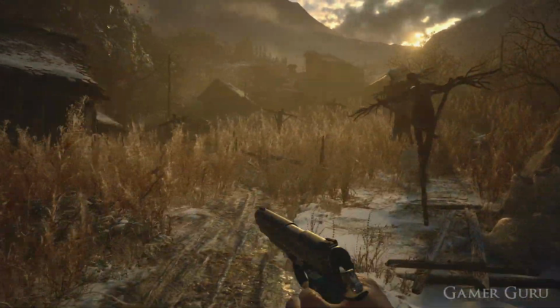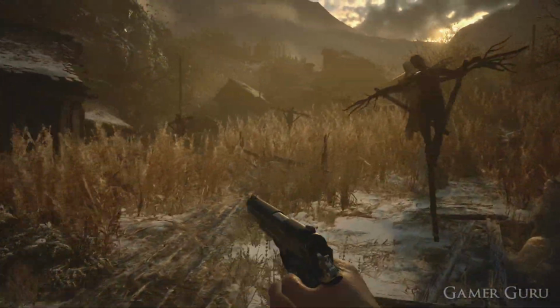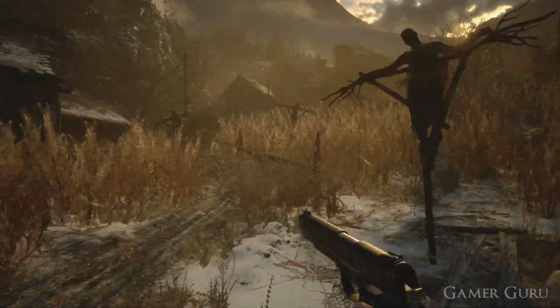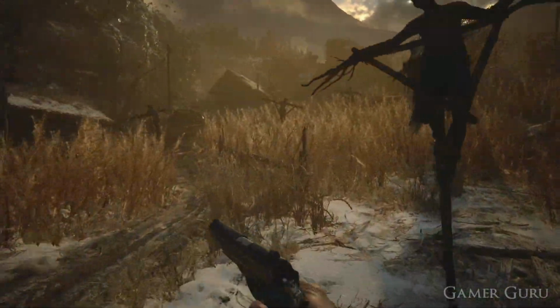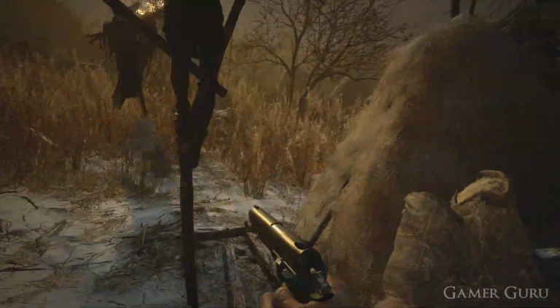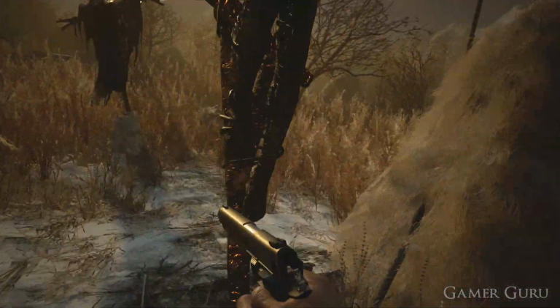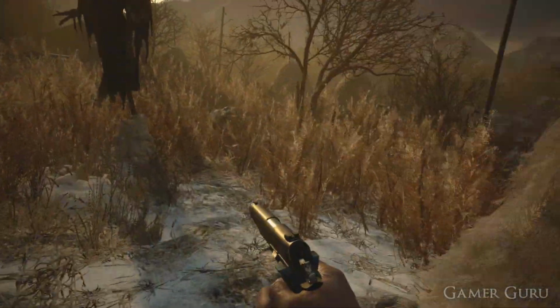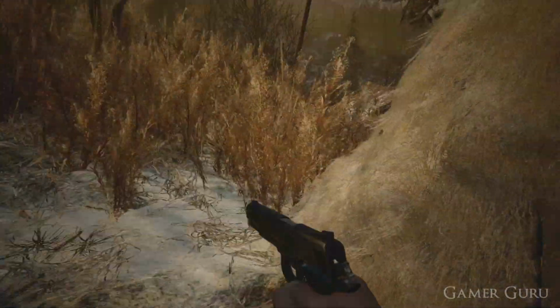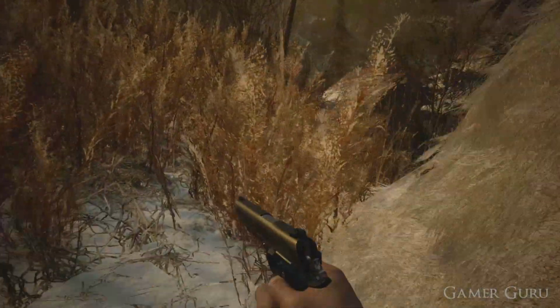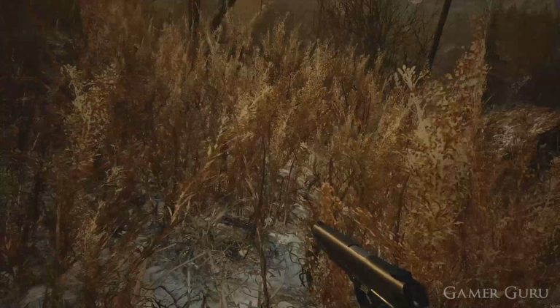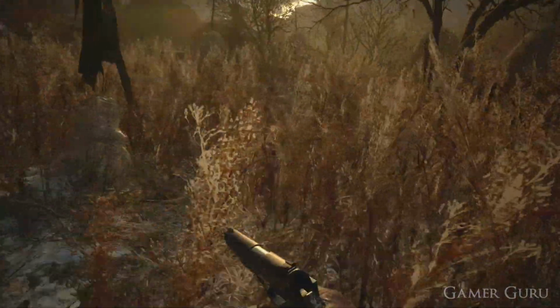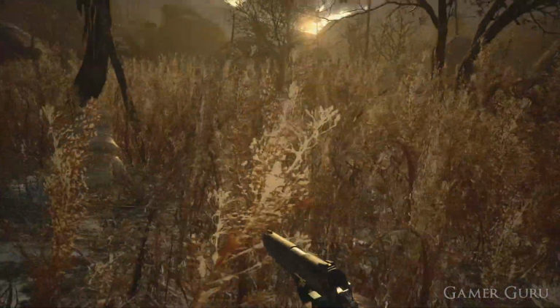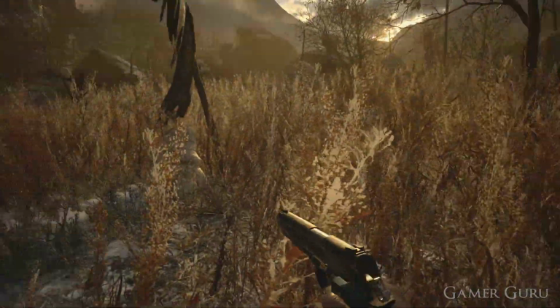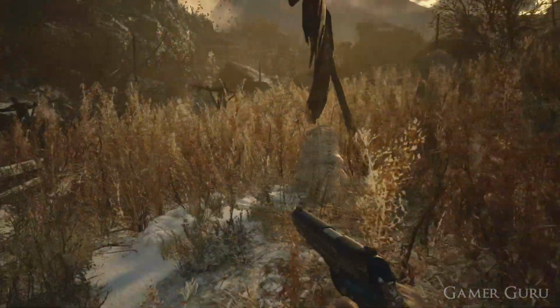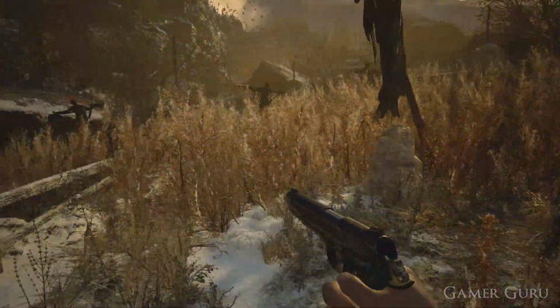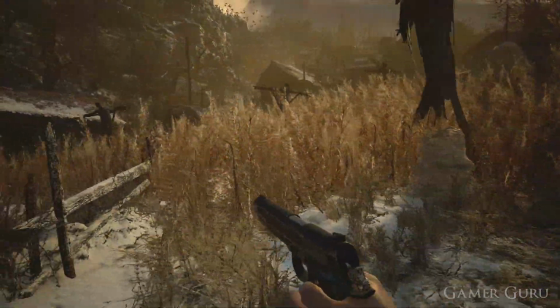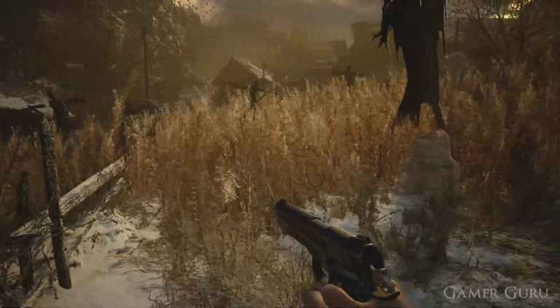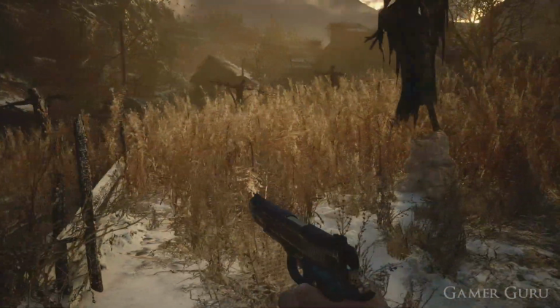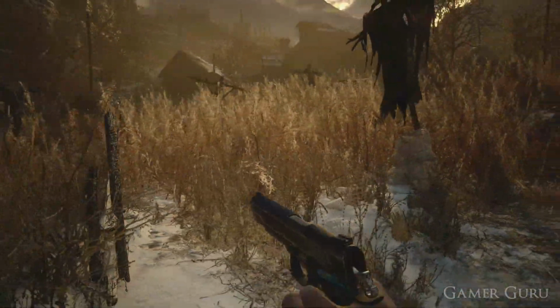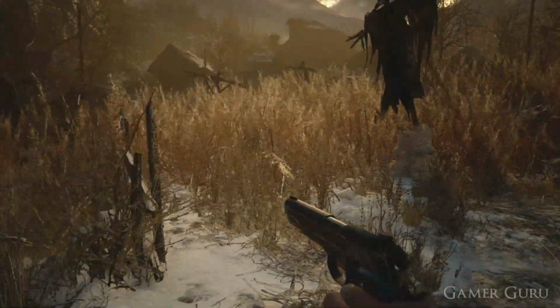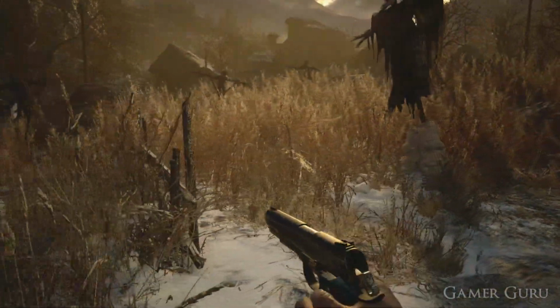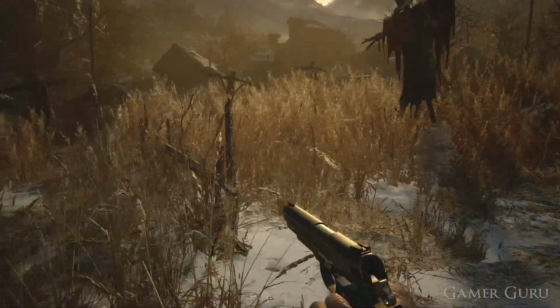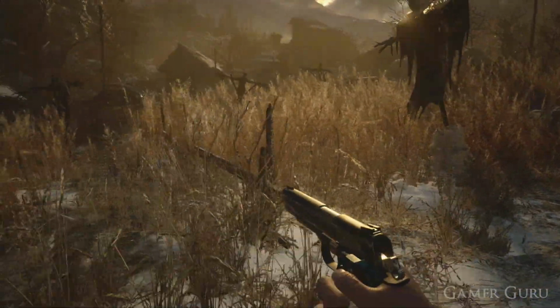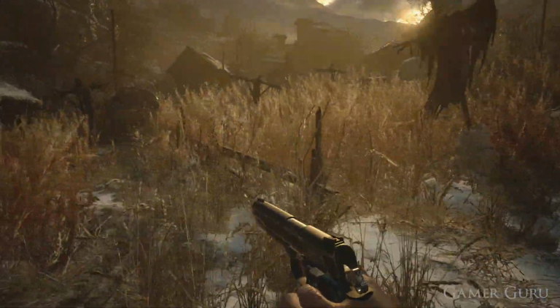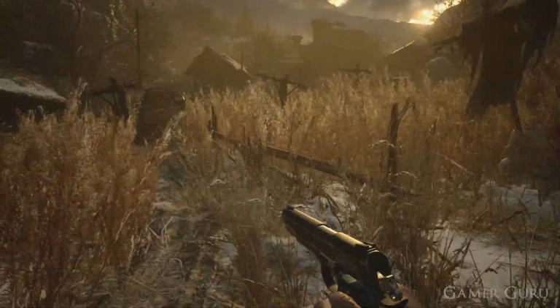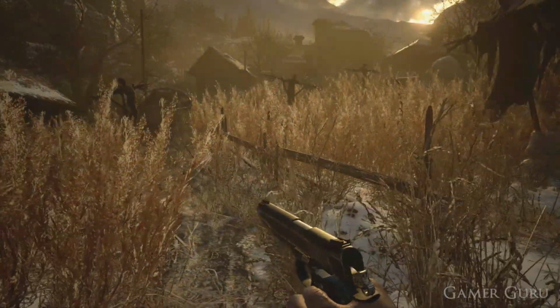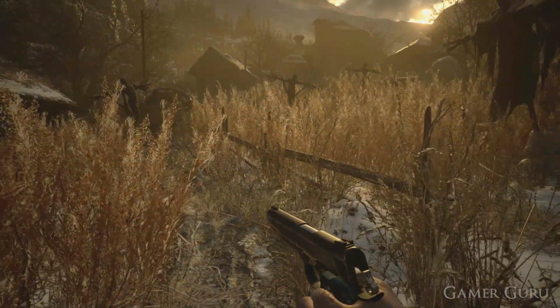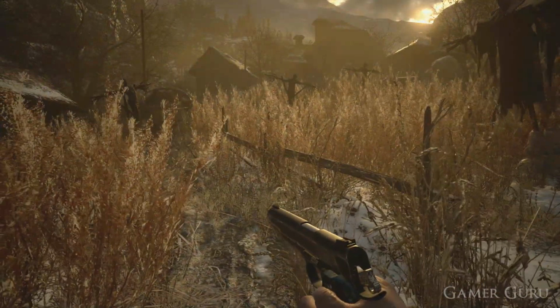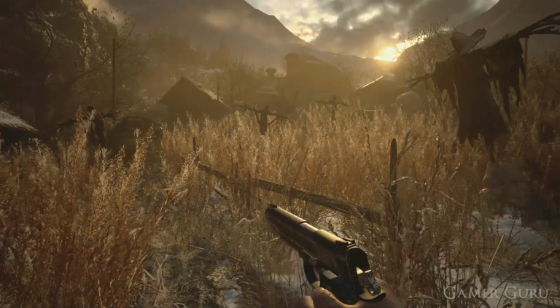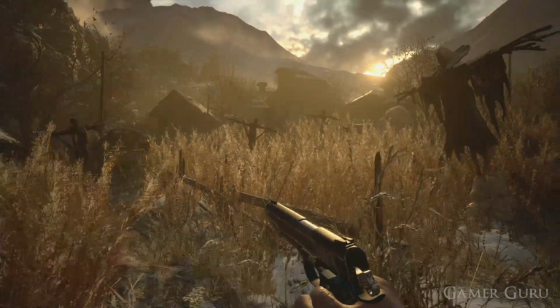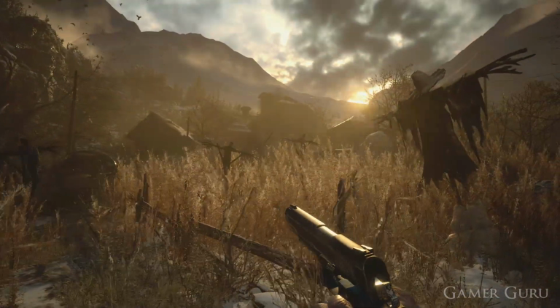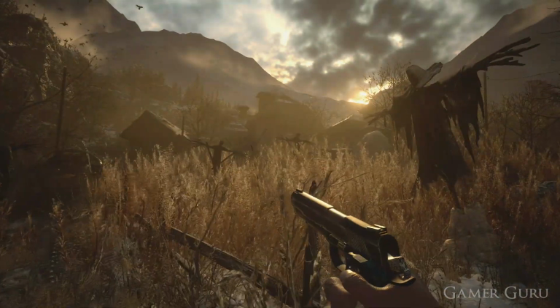Once we return from there, we want to head back into the cornfield, which we can find just to the right of the church. Hidden amongst the corn, we'll be able to find the Vataclock Alpha.